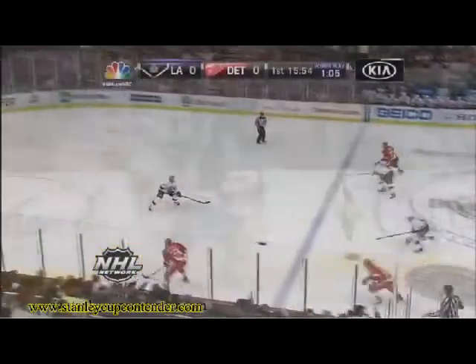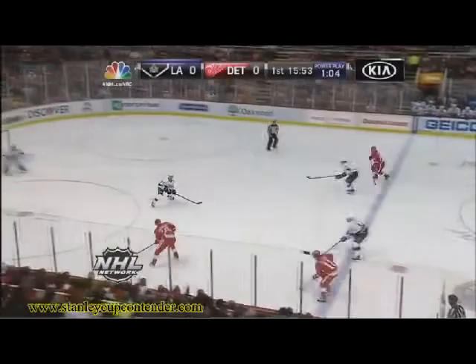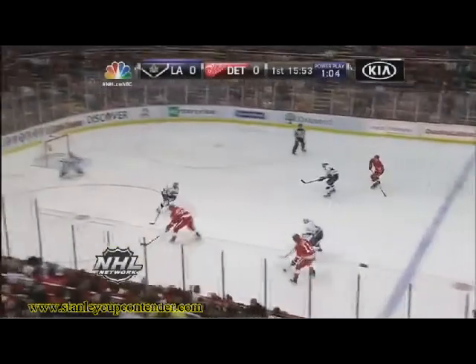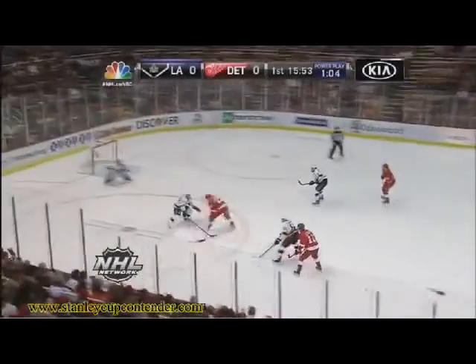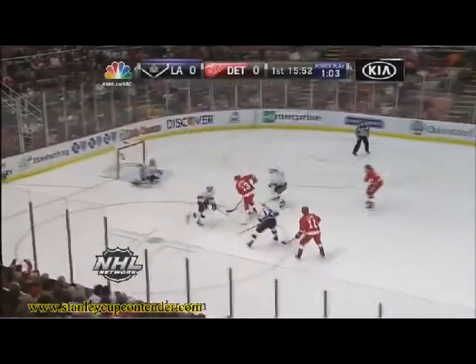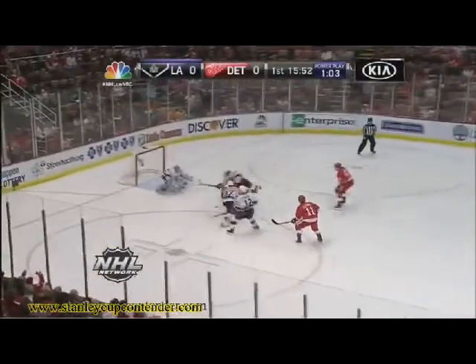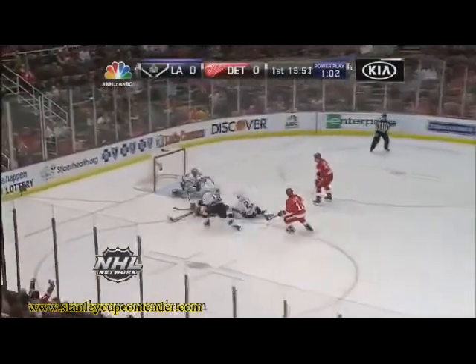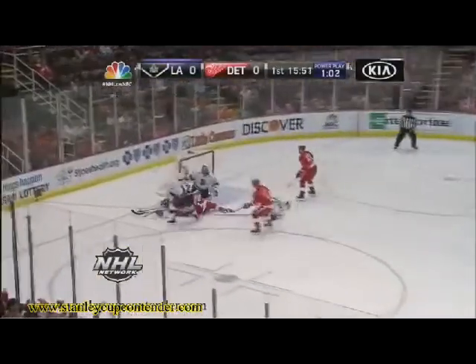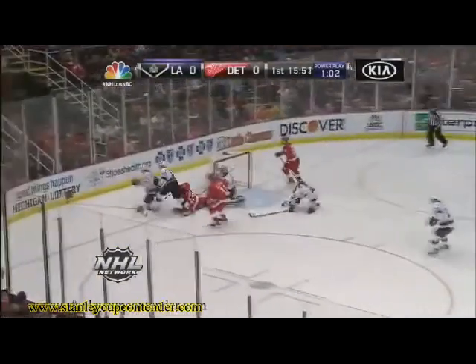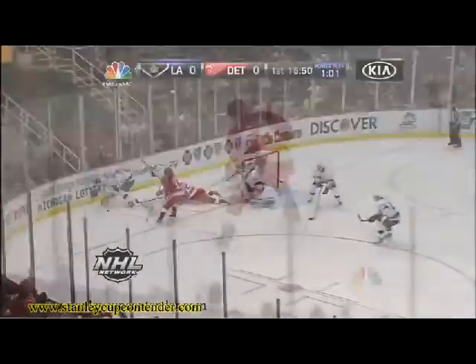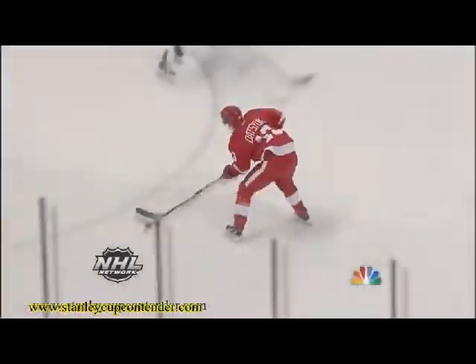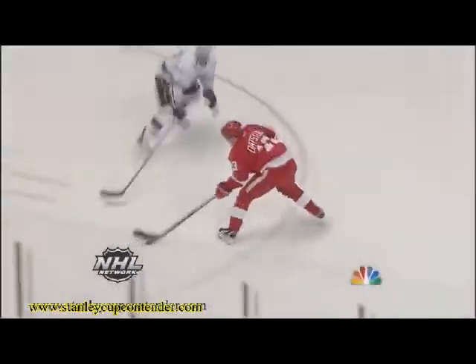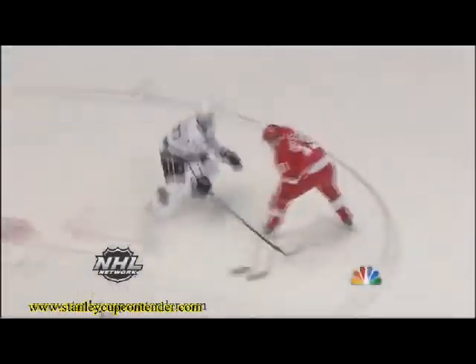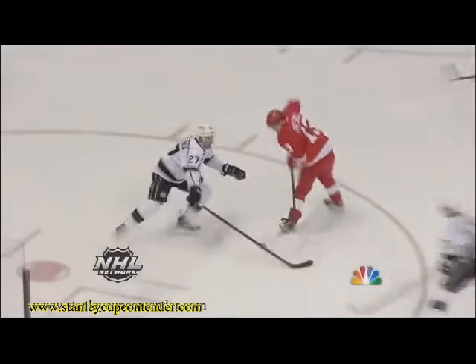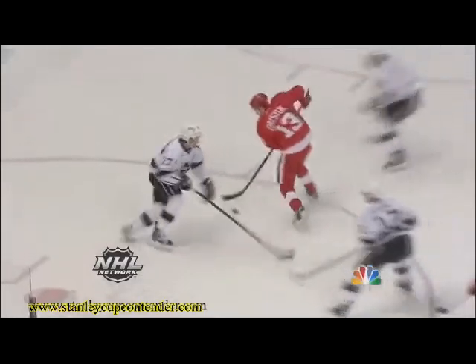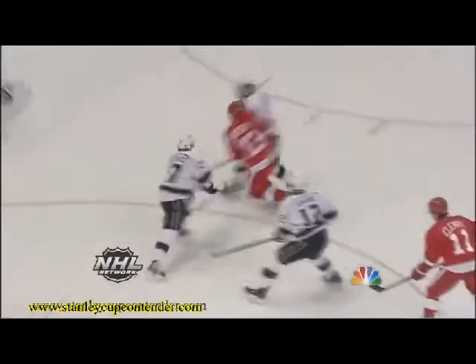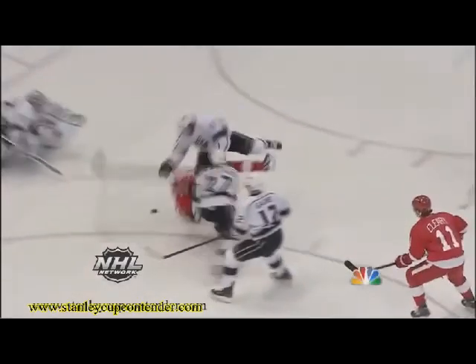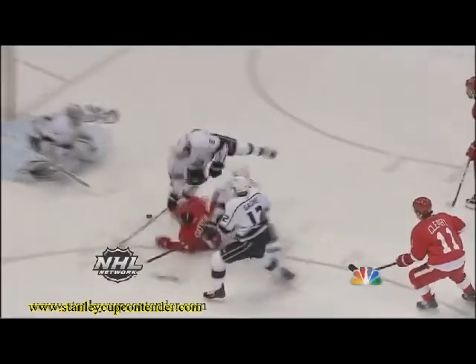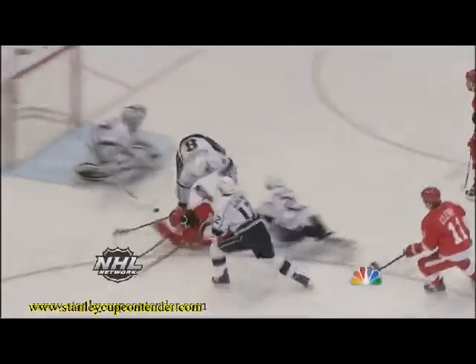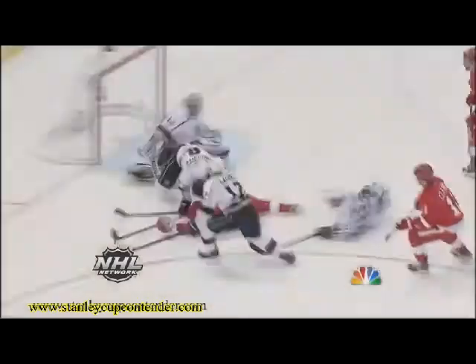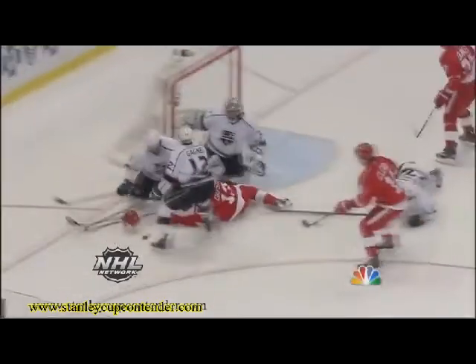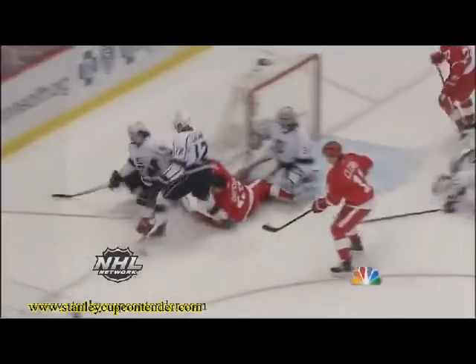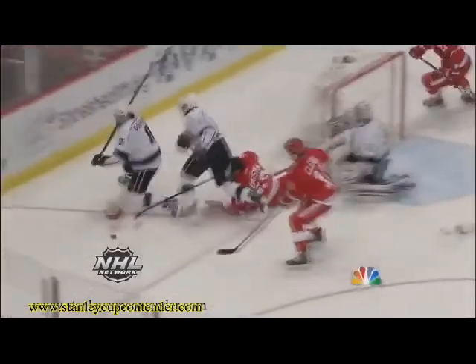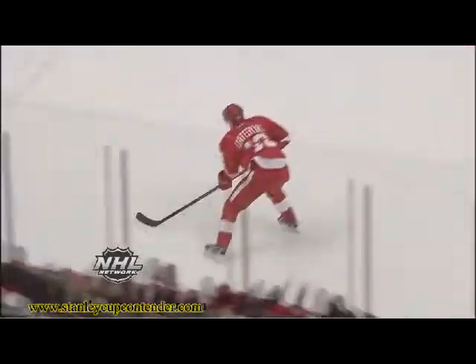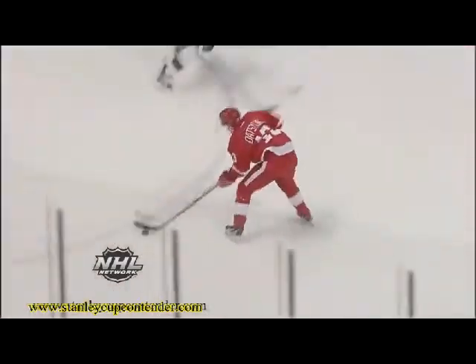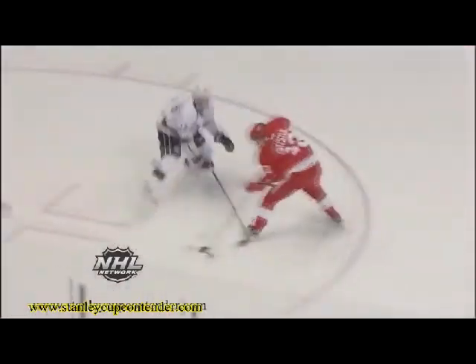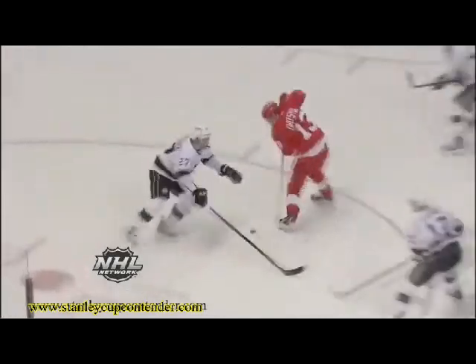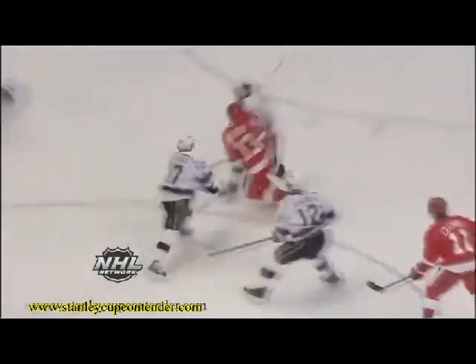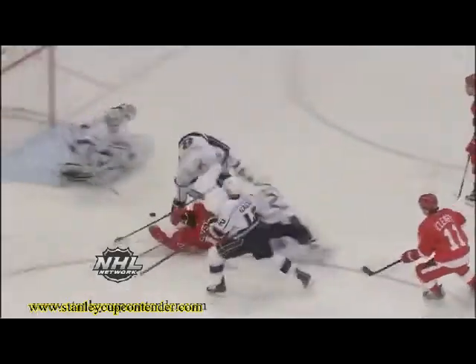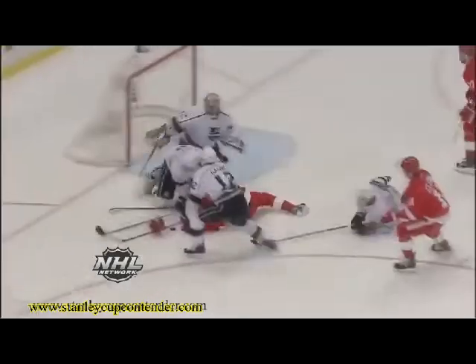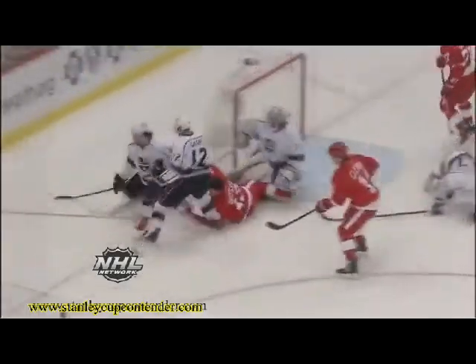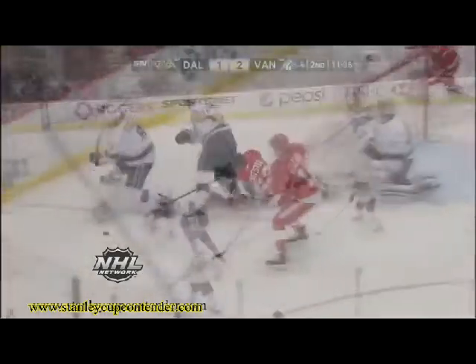Short-handed with Datsyuk moving in. Todrick — oh, was he ever leveled by Doughty? Helmet knocked off his head. How about this play by Datsyuk, working on Martinez? Drew Doughty — don't play the puck, play the man. And he does.